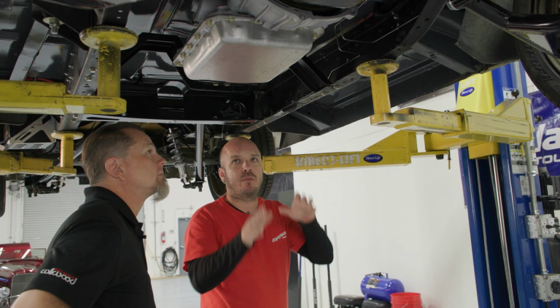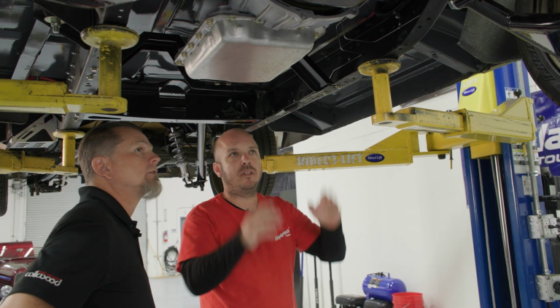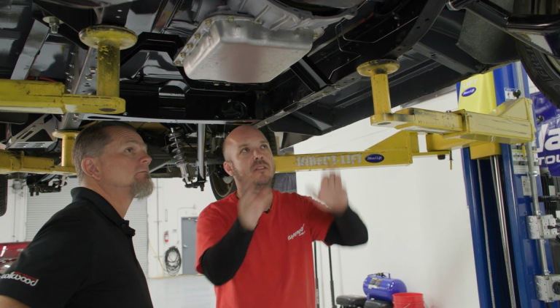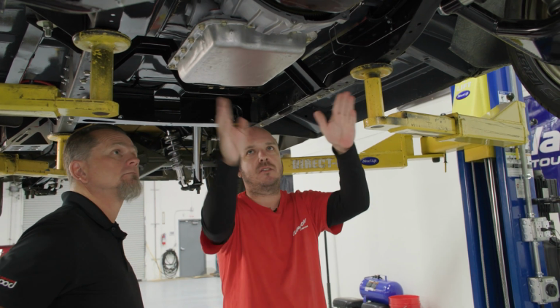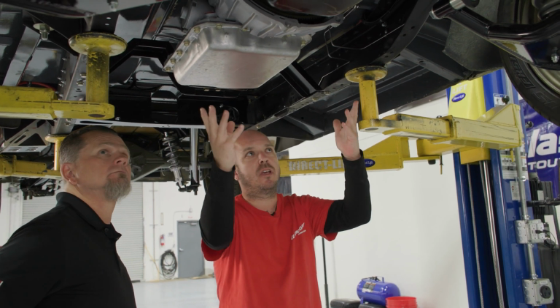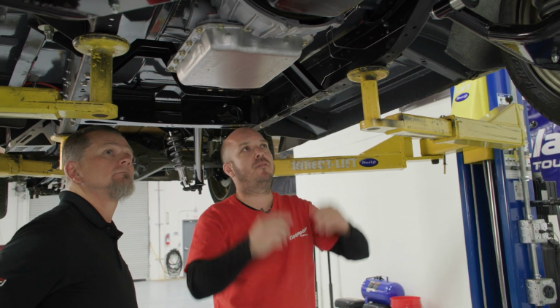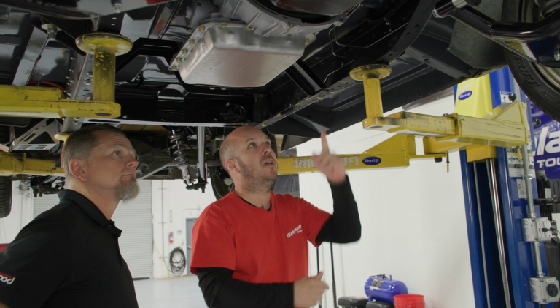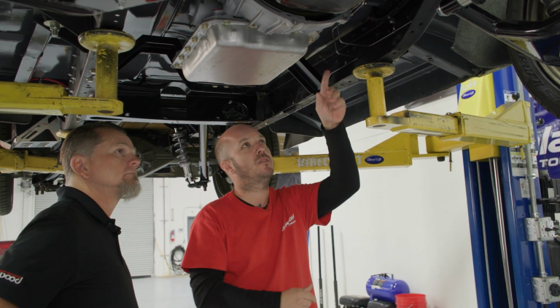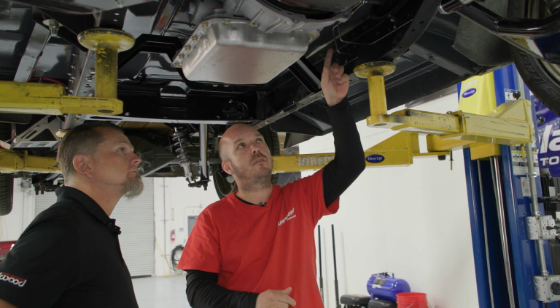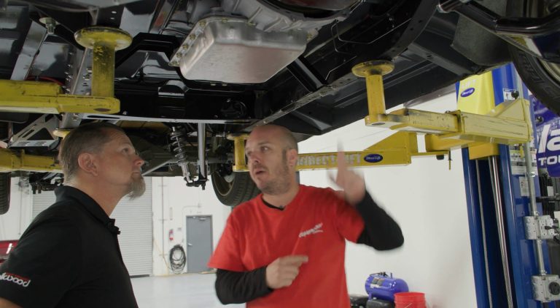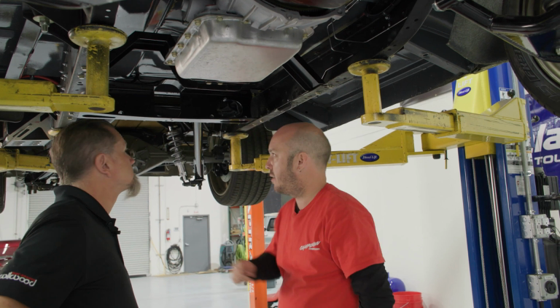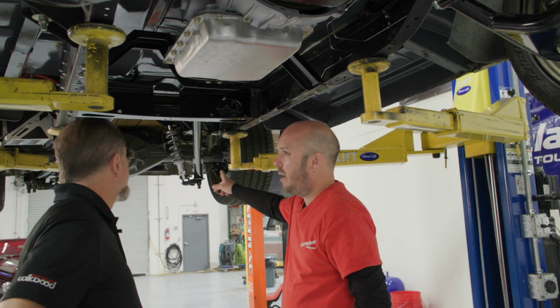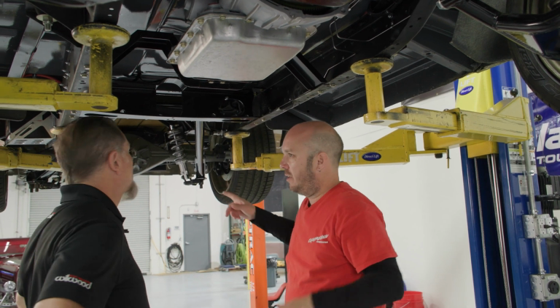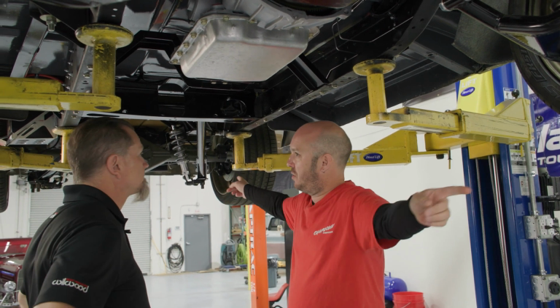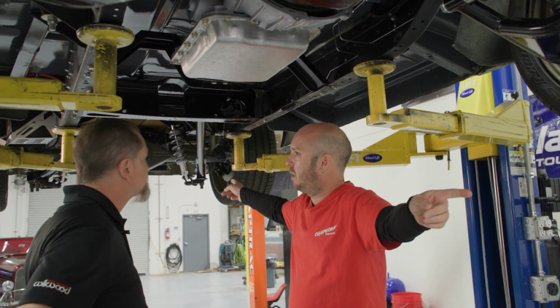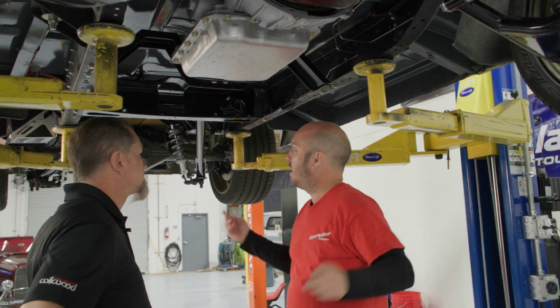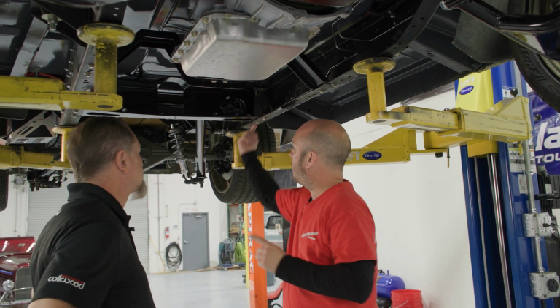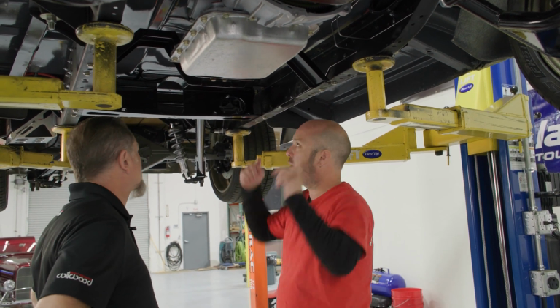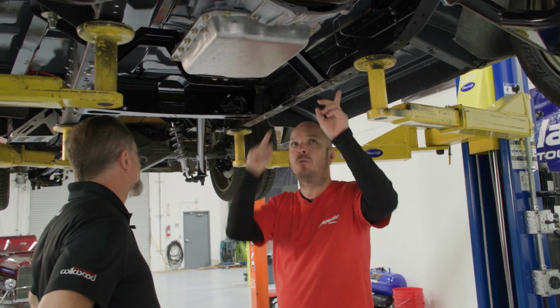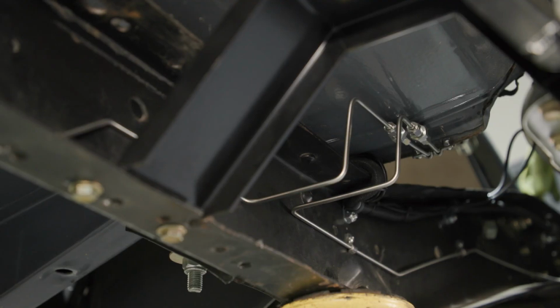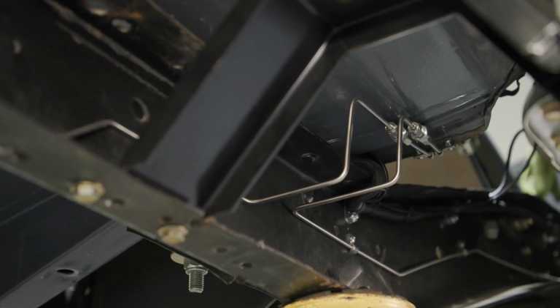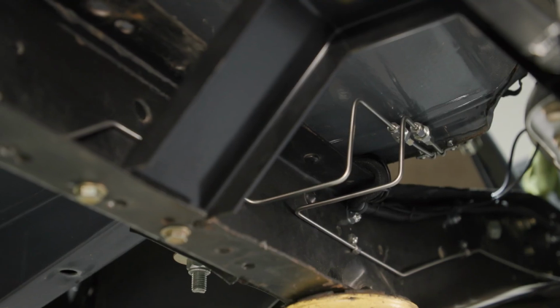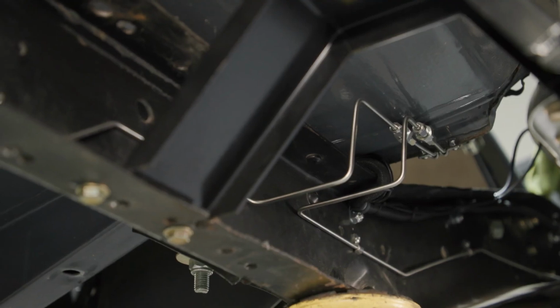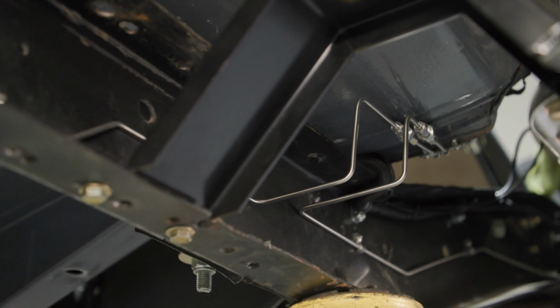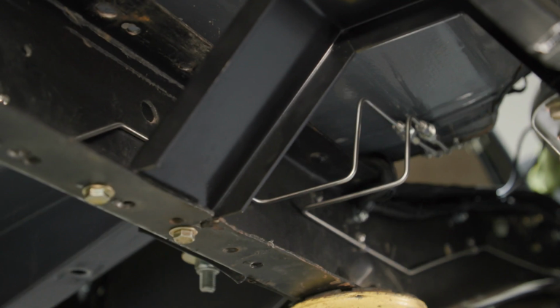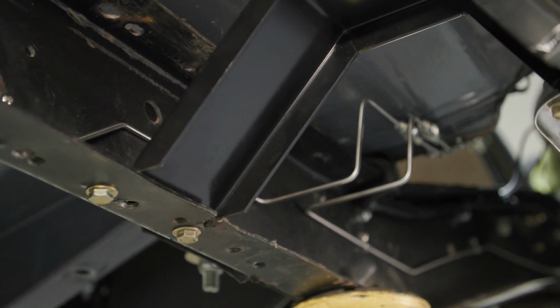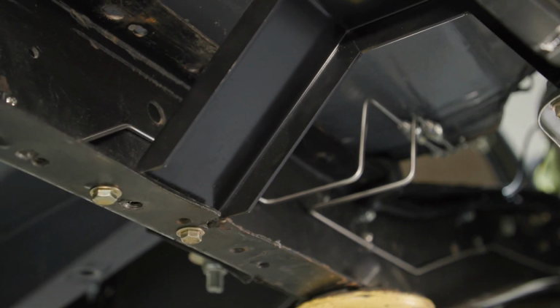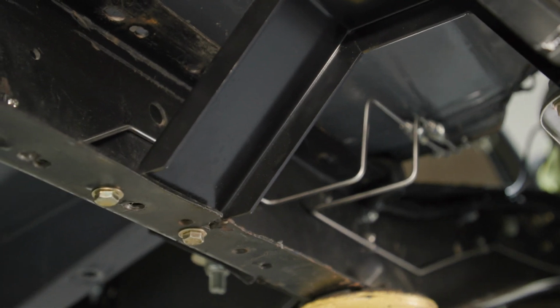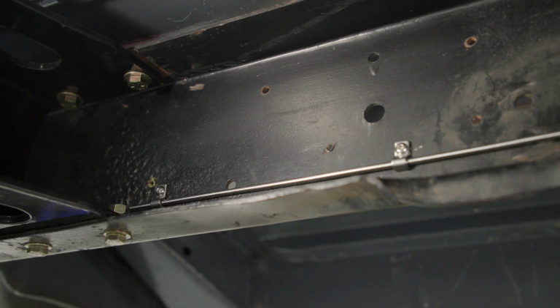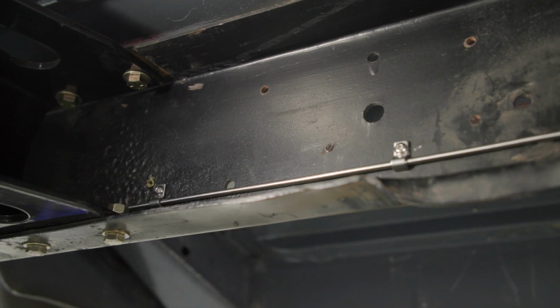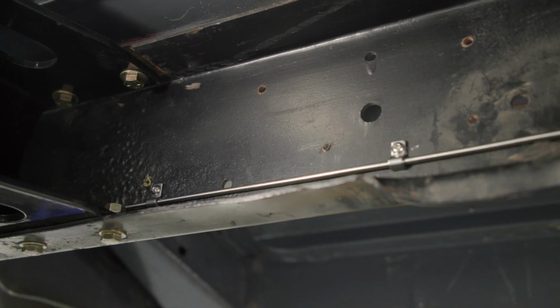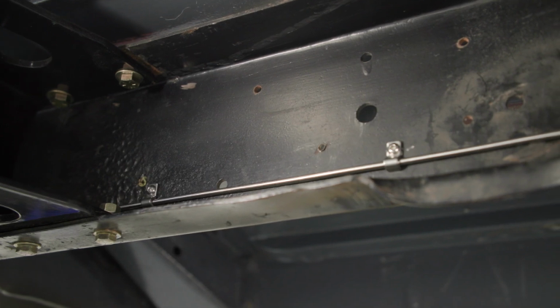The front is real easy because the longest one is like three feet, but when you start going from the master out back, it starts getting really long and you're trying to run it through different cross members and up and around stuff, so it can get a bit overwhelming.